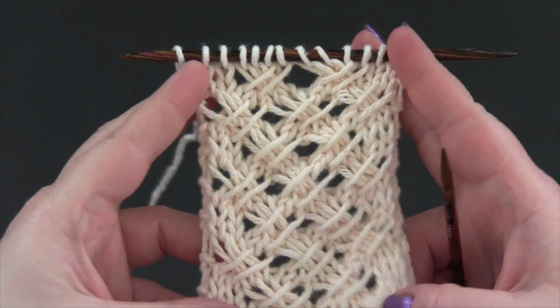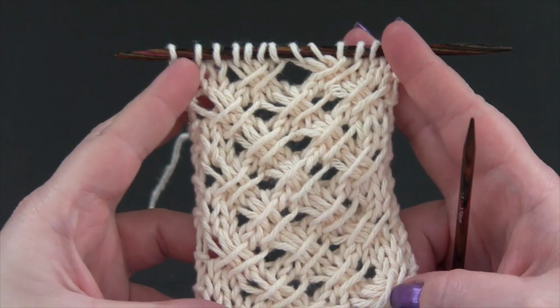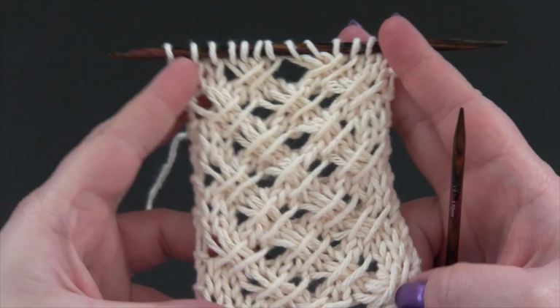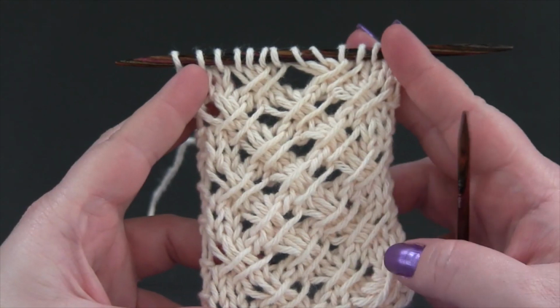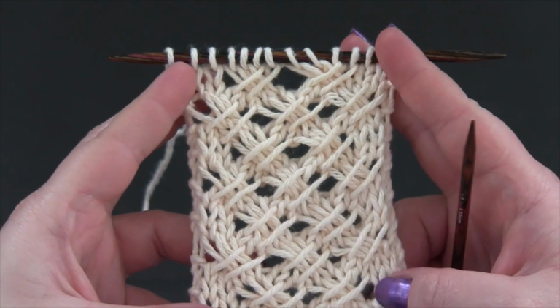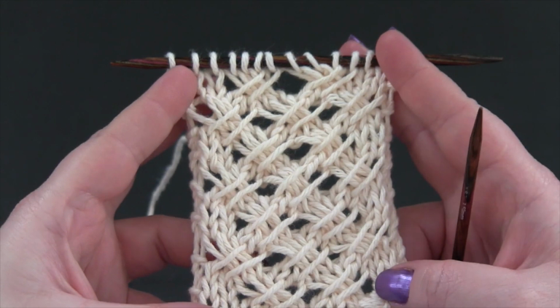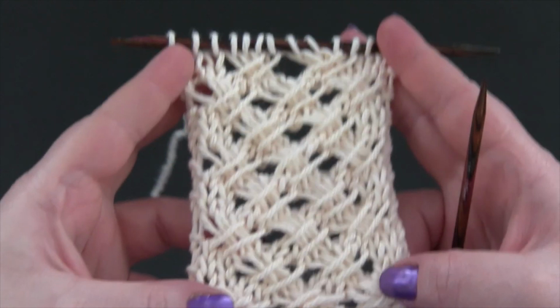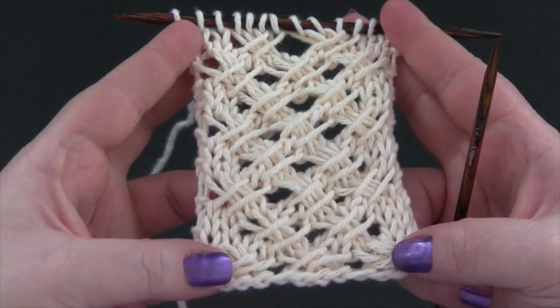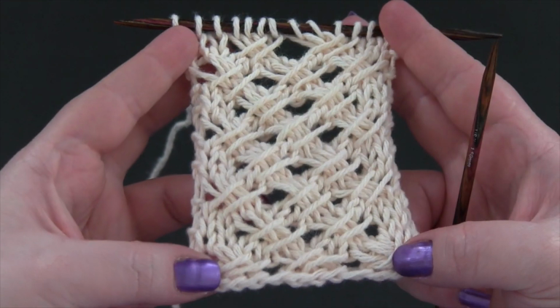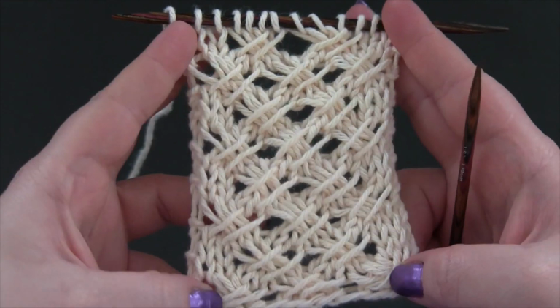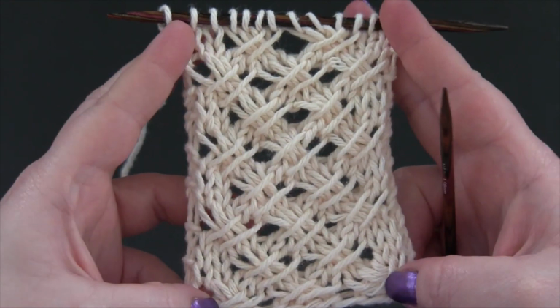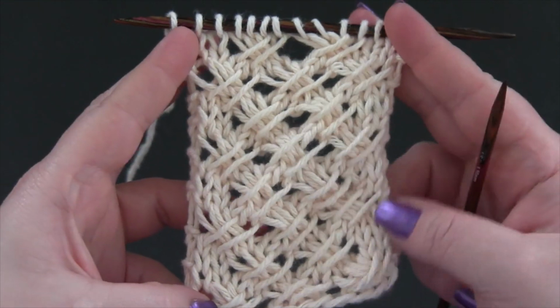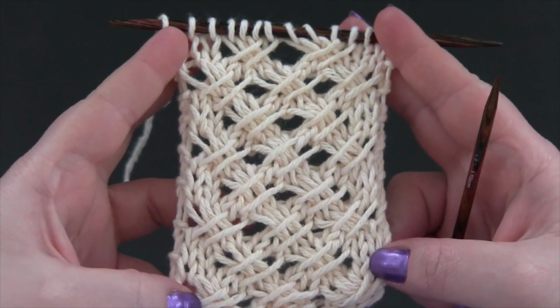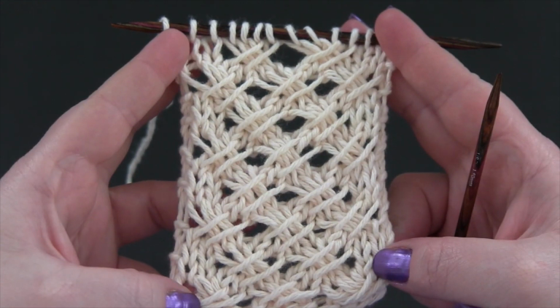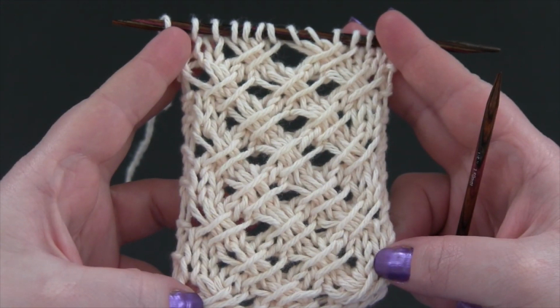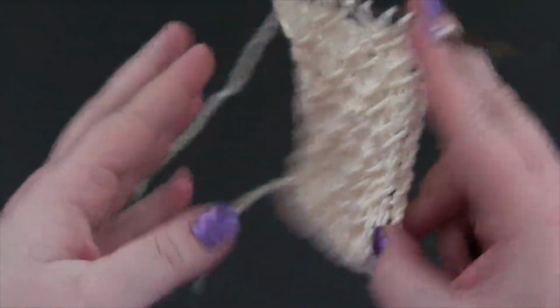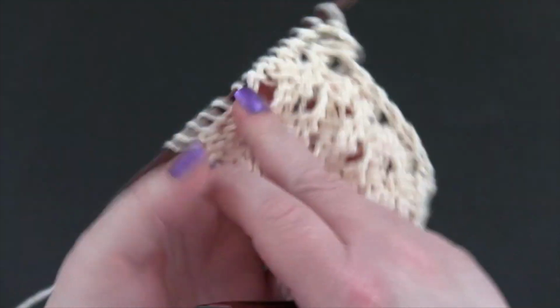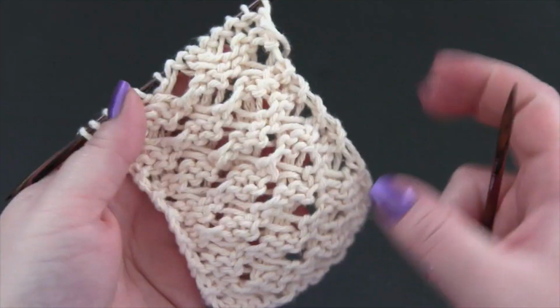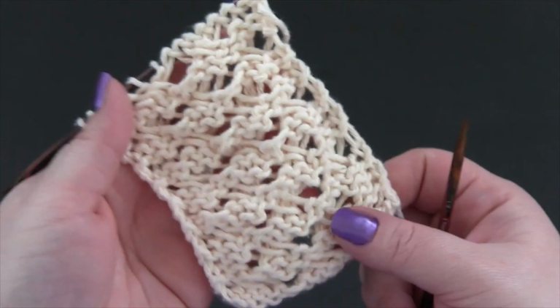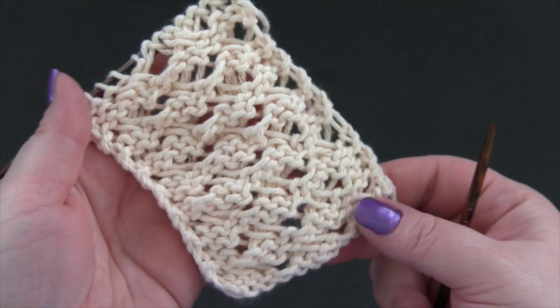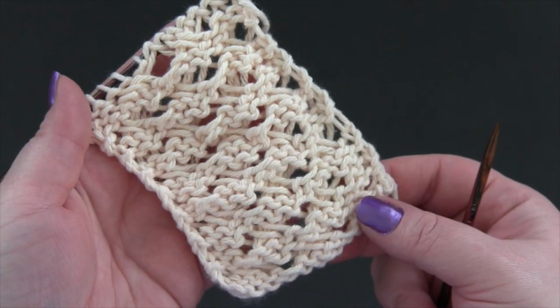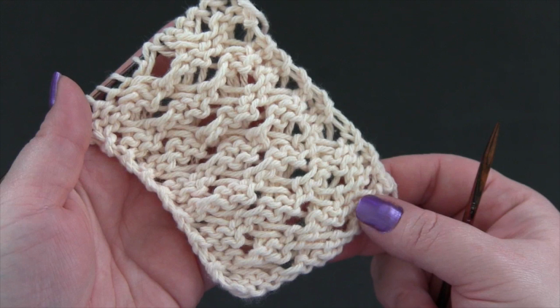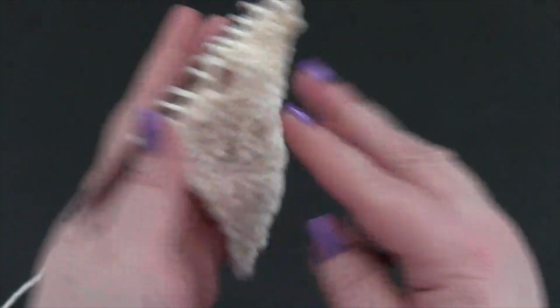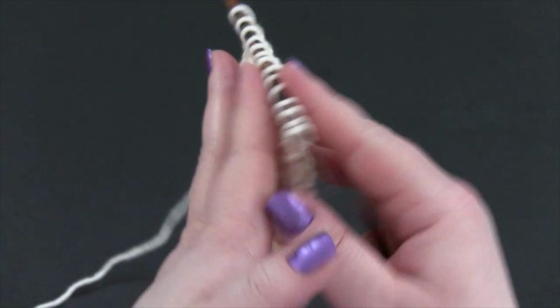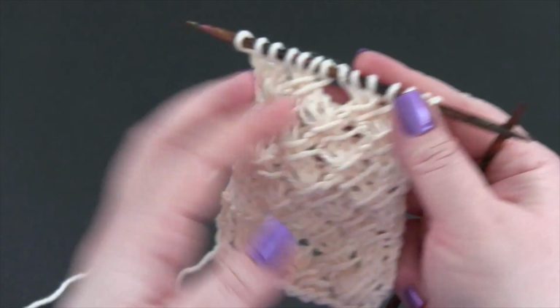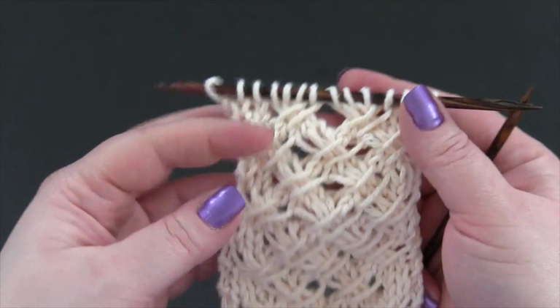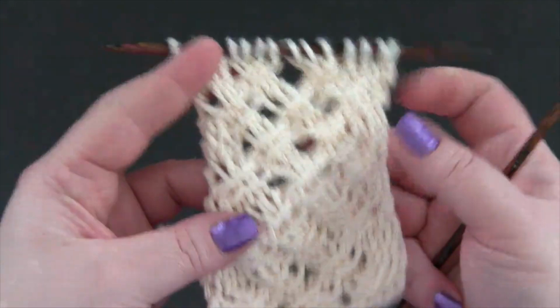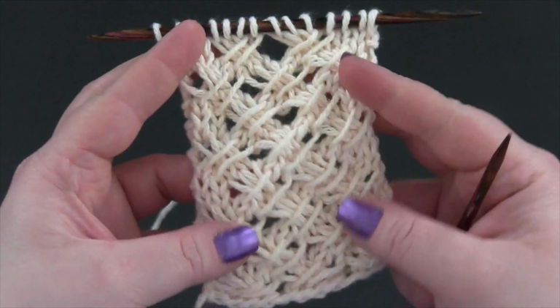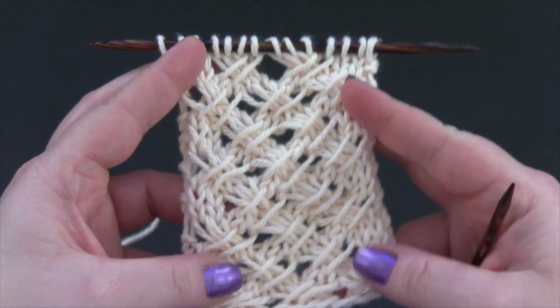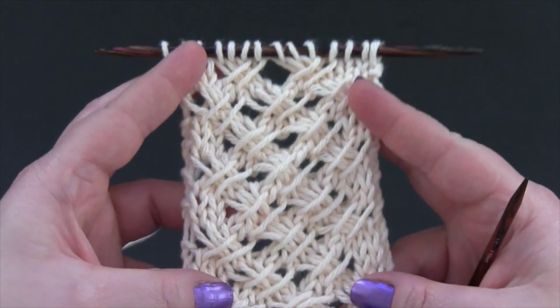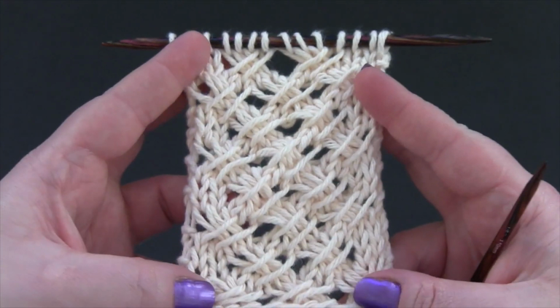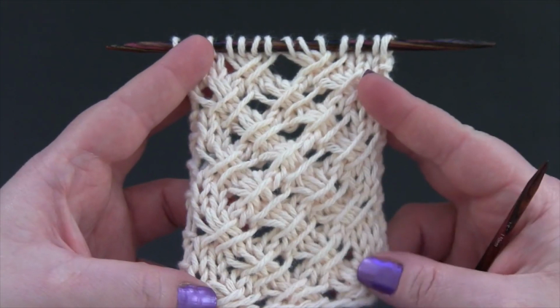This is a four-row repeat worked on a multiple of four plus two. For my sample, I have 14 stitches and I'm using worsted weight yarn and US size seven needles.